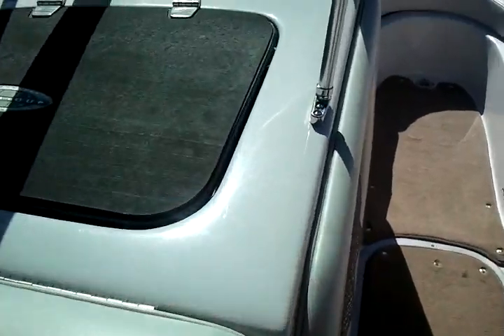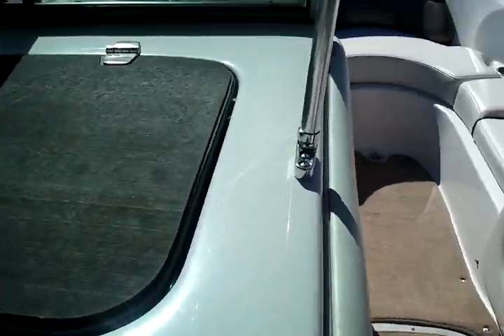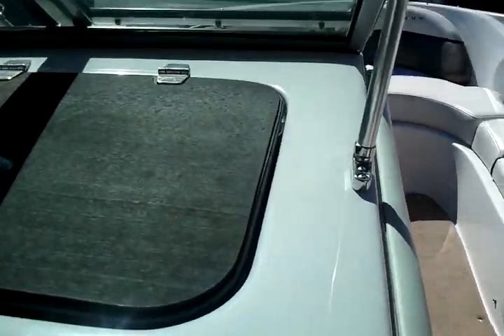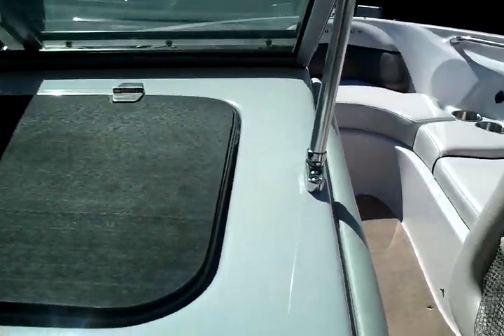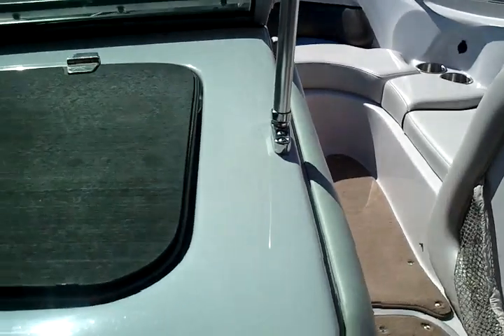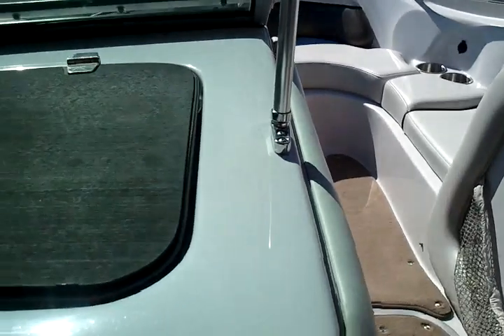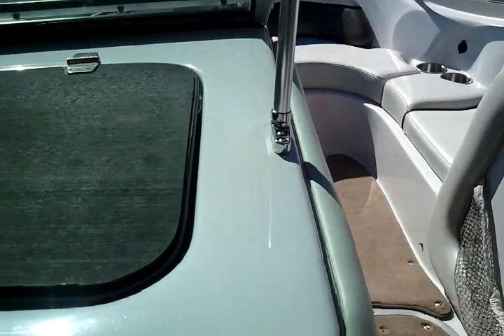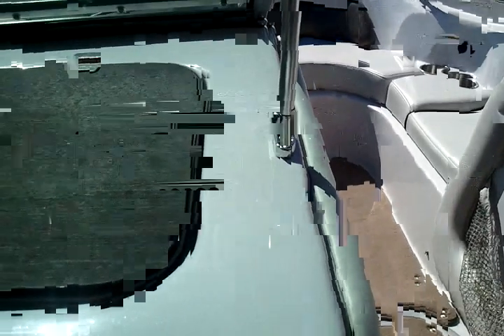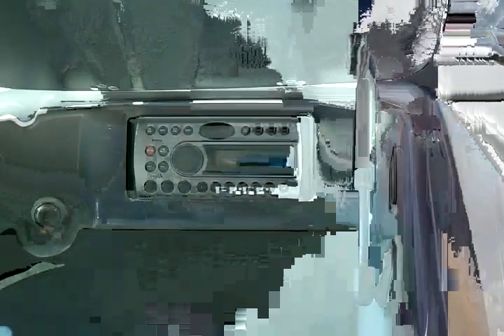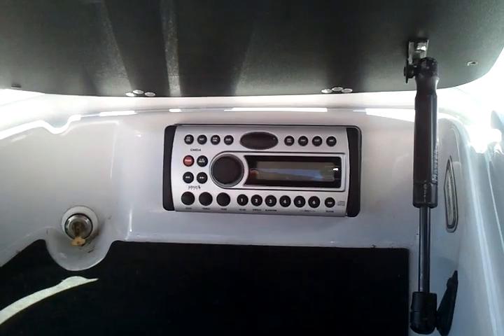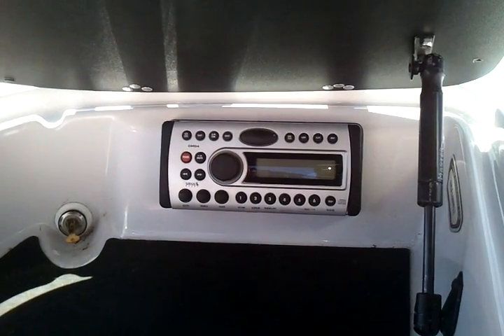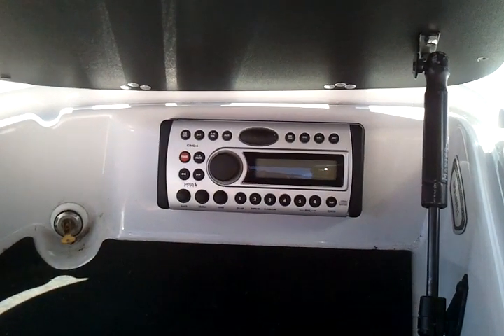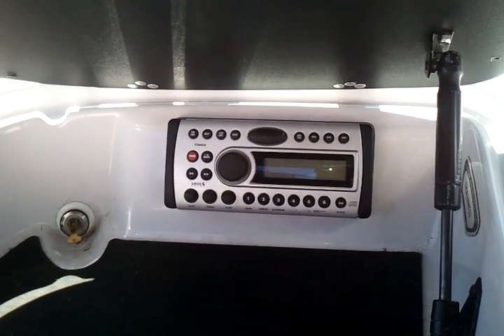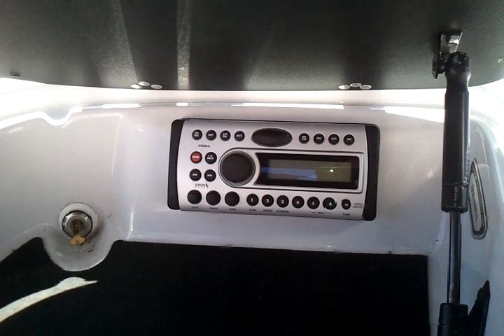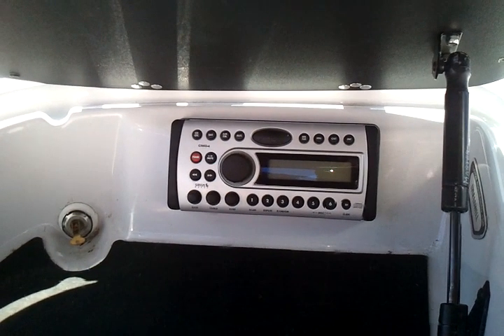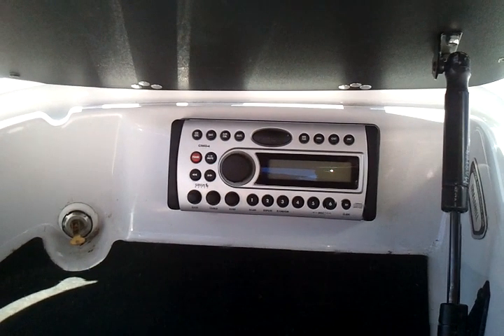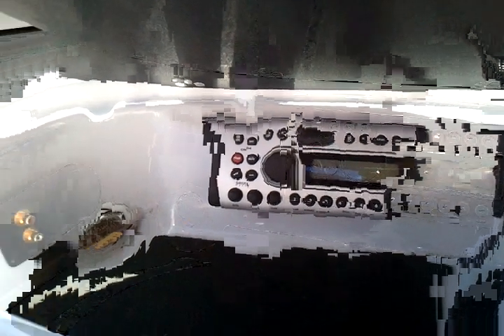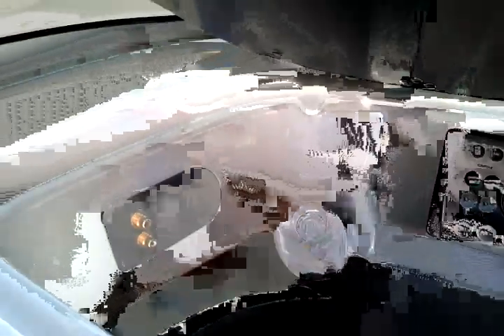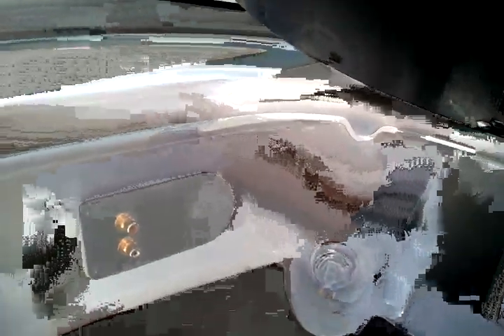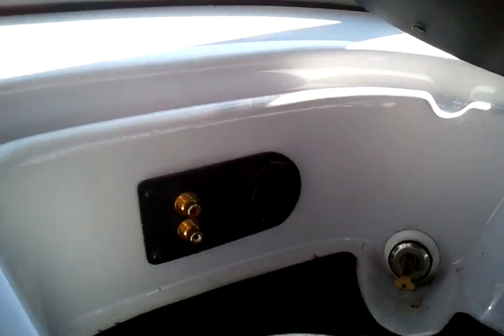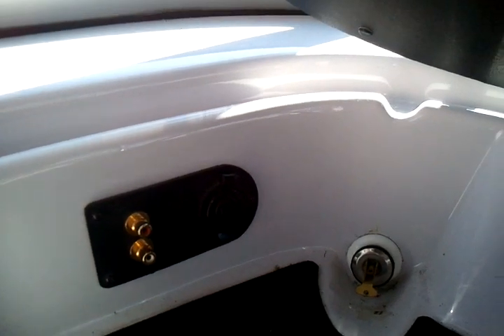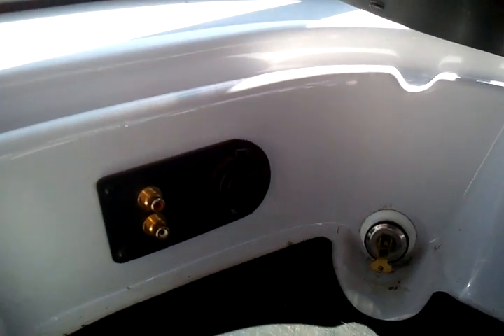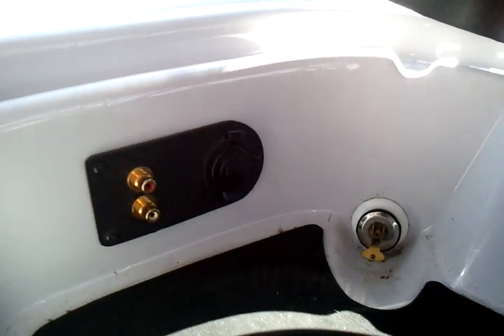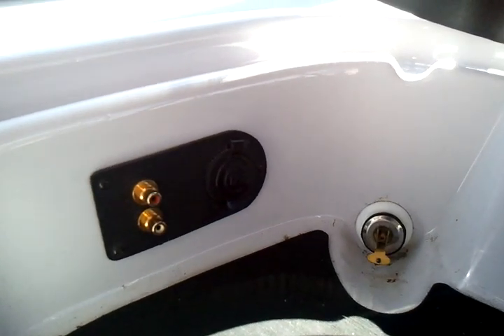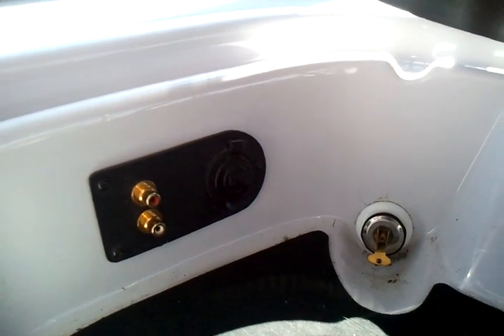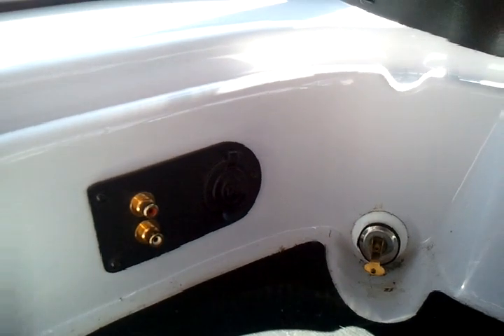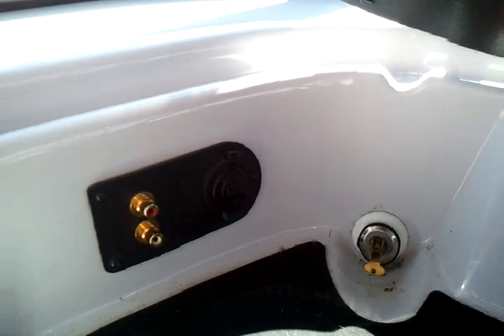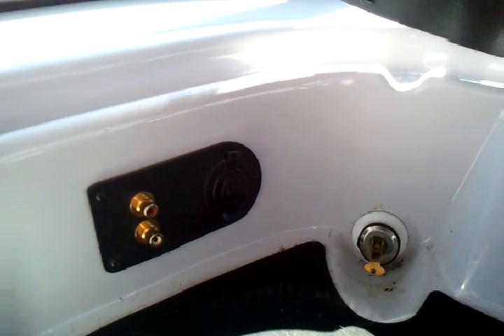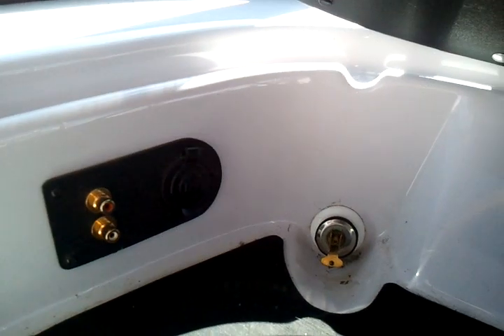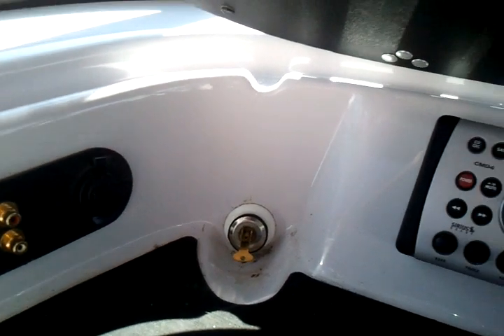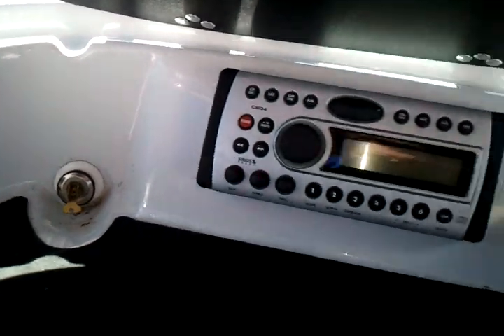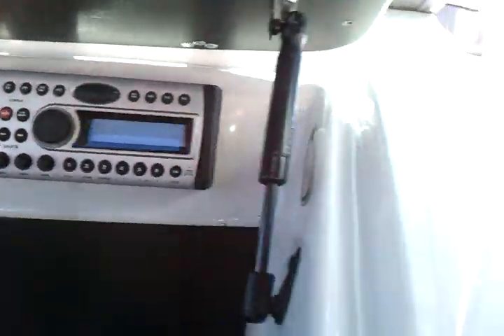The stereo on this boat is the Clarion AM/FM/CD. It has plug-ins for your iPad as well as a 12 volt plug.